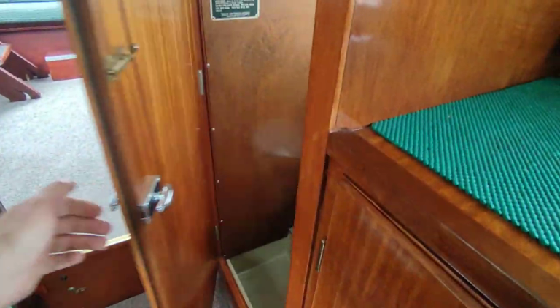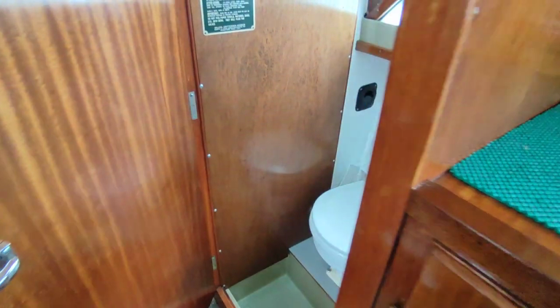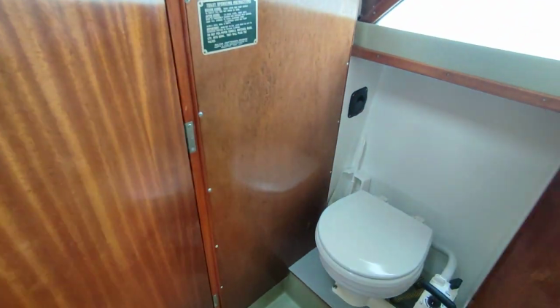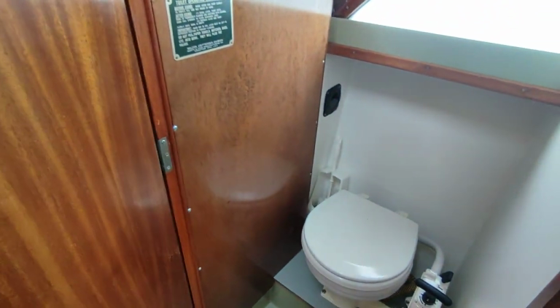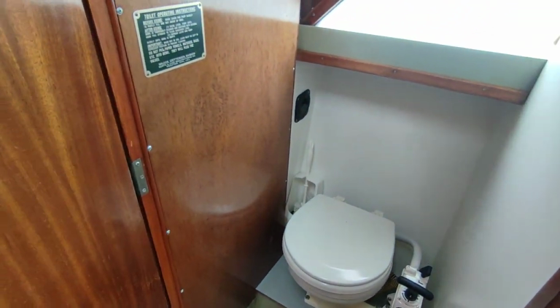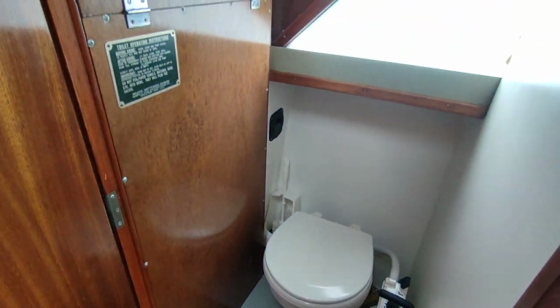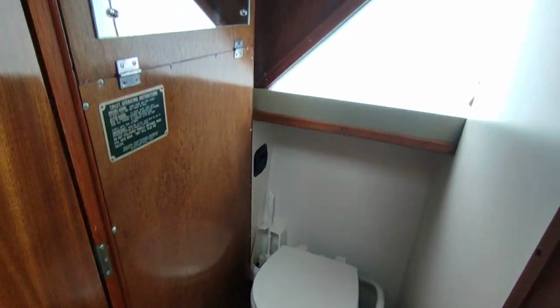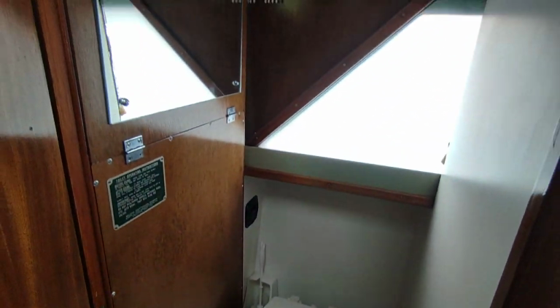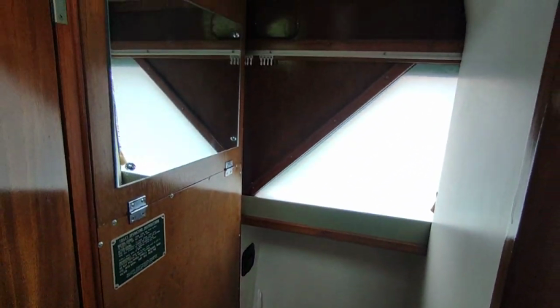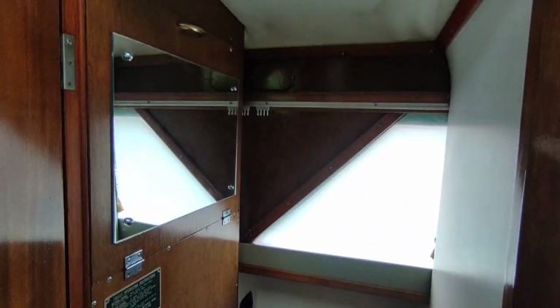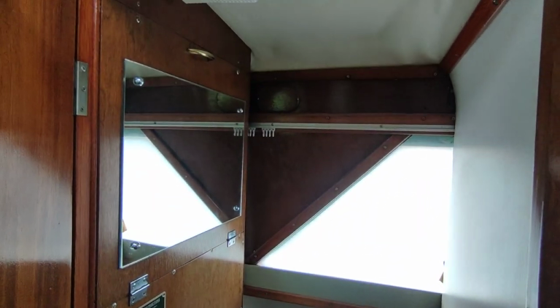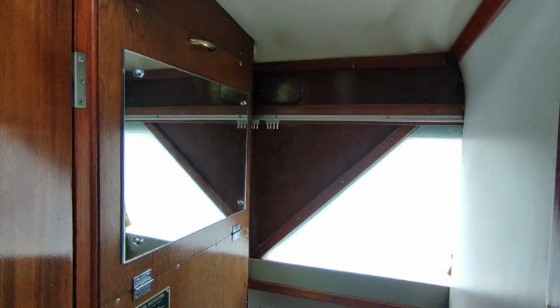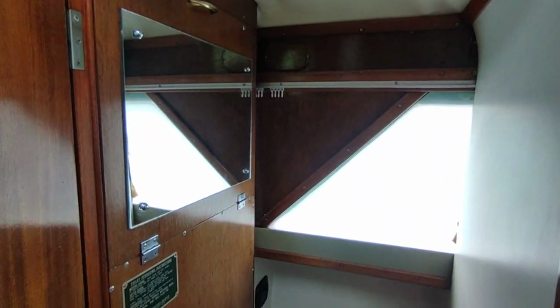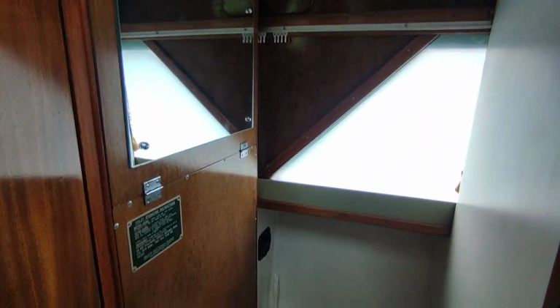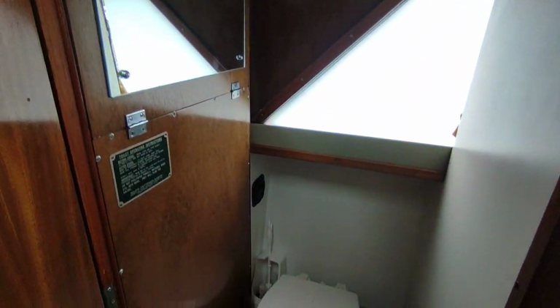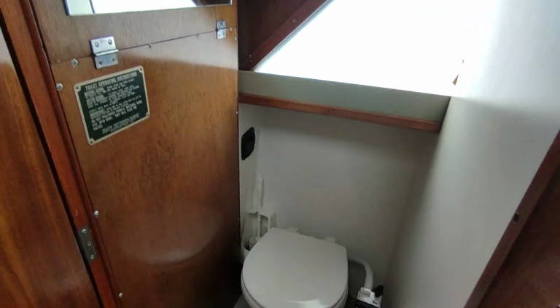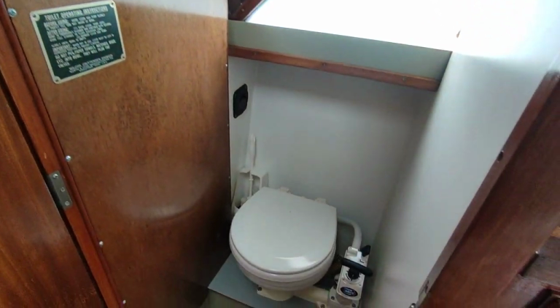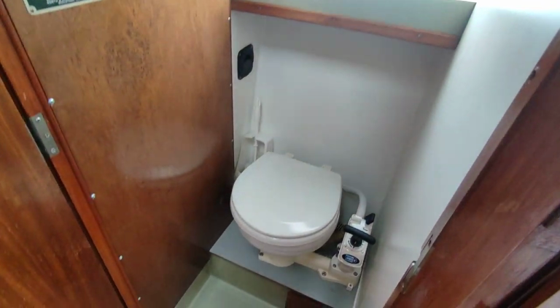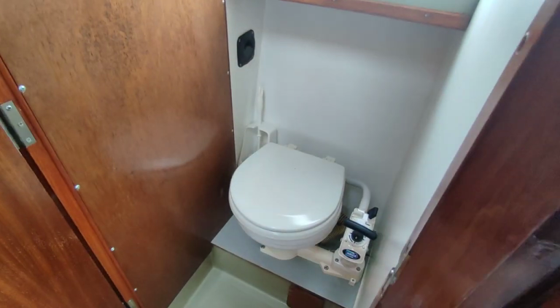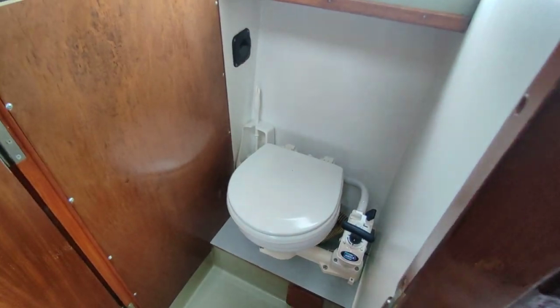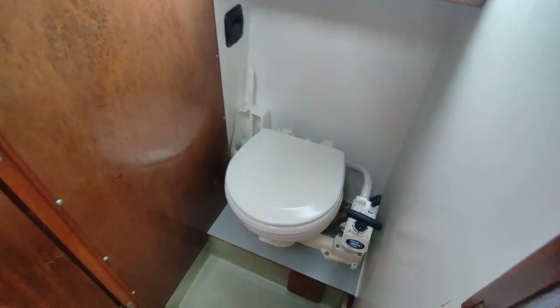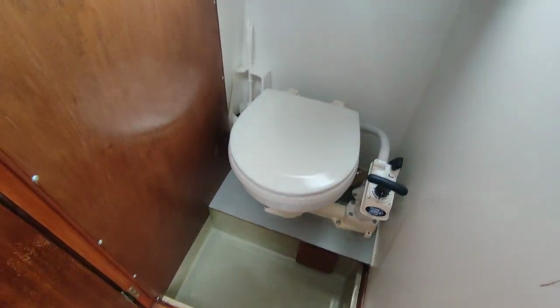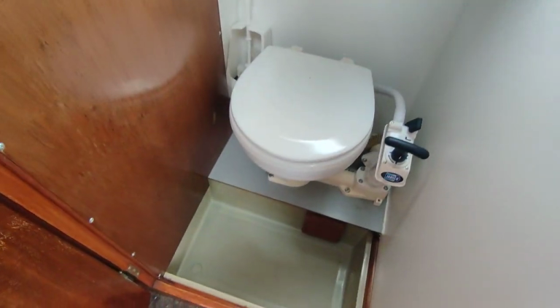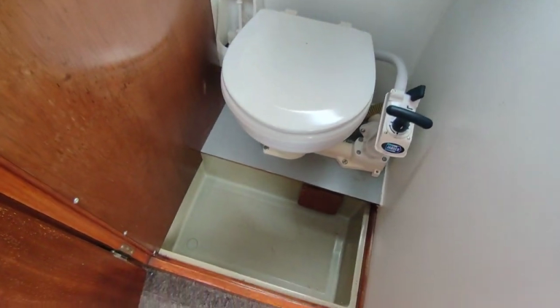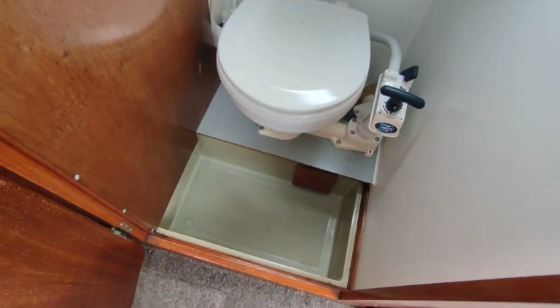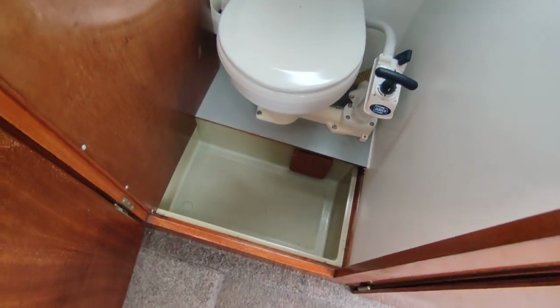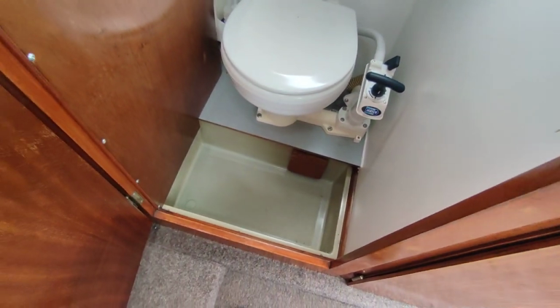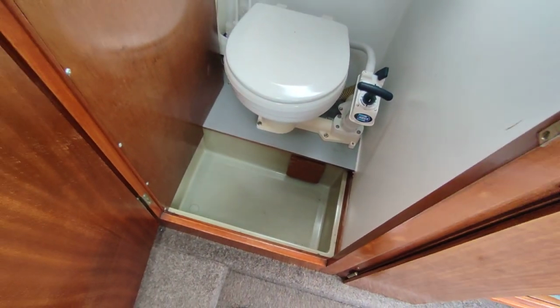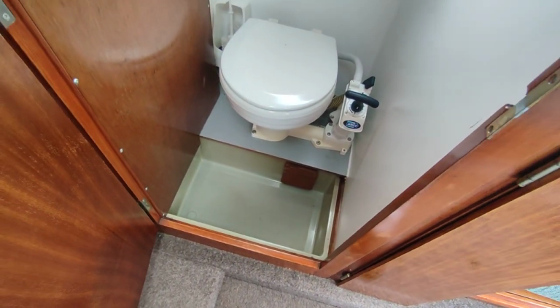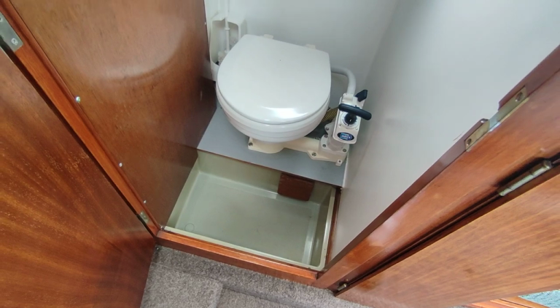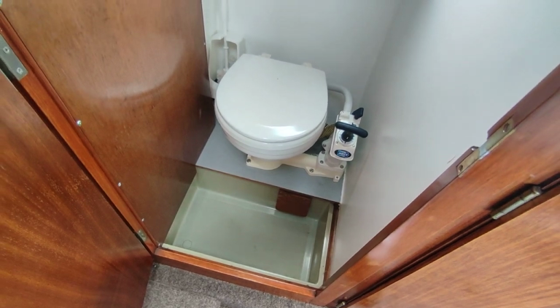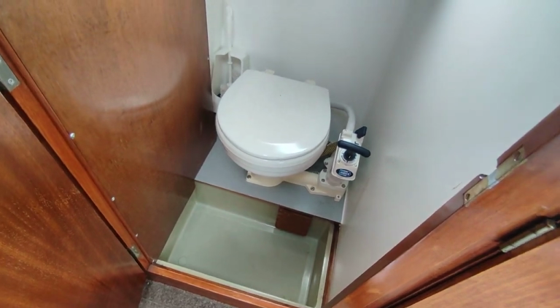Head compartment — heated and lit. Woodwork's all good. It looks like that's a shower tray down the bottom, so you could probably add a shower in there if you wanted.